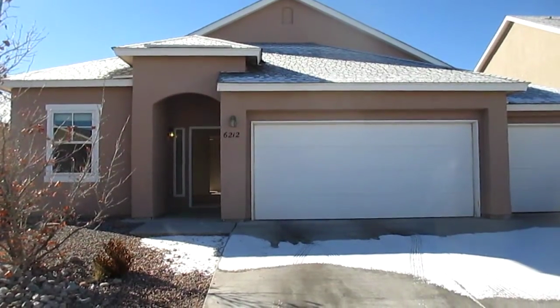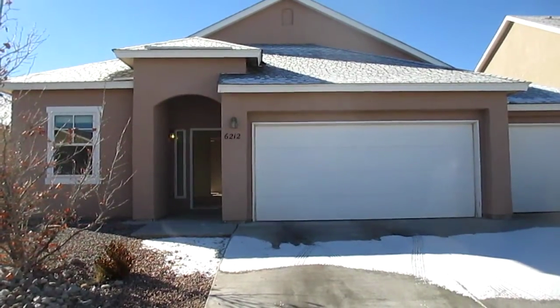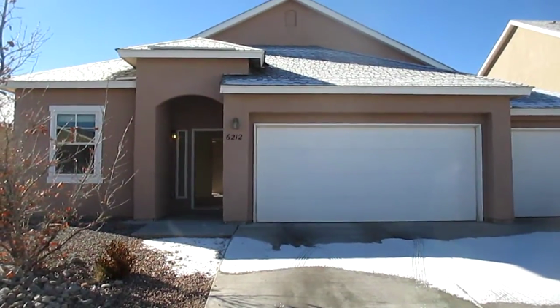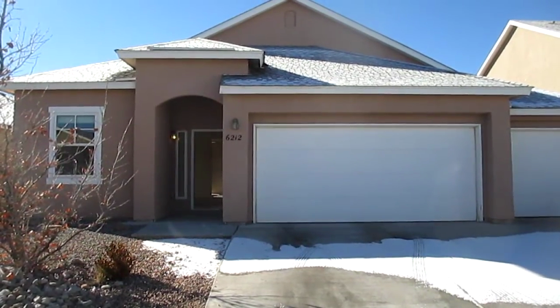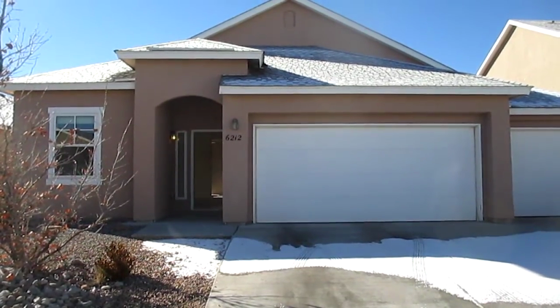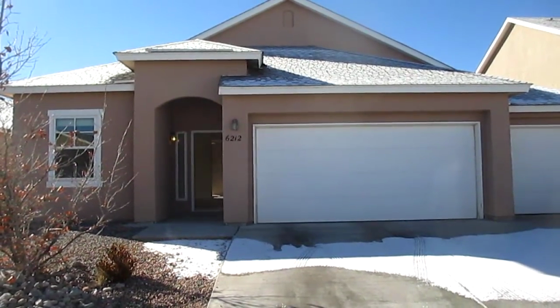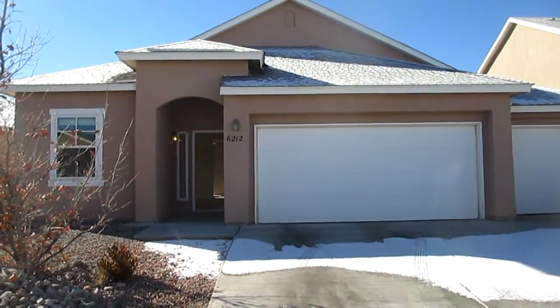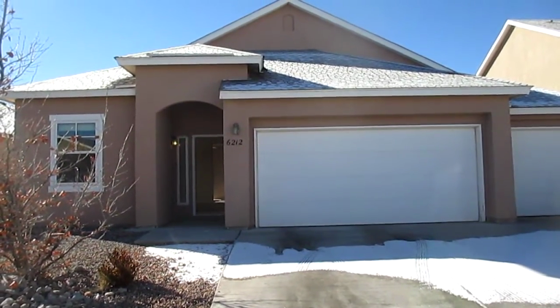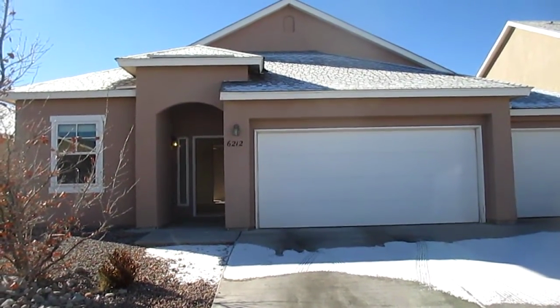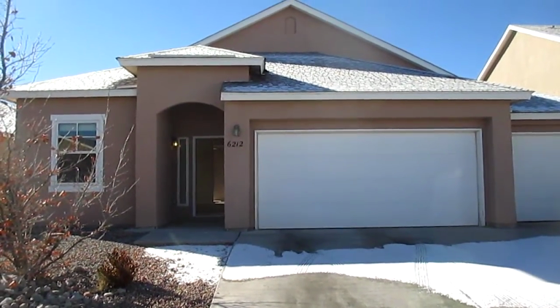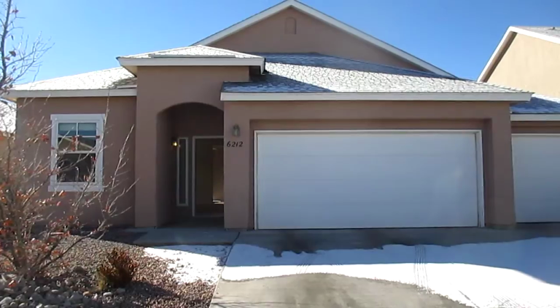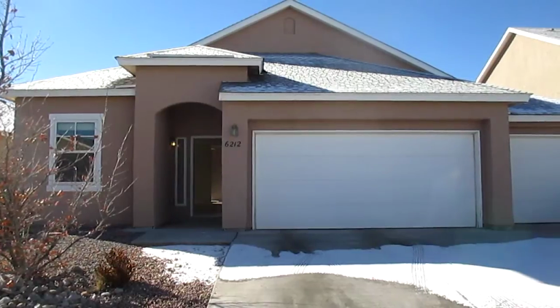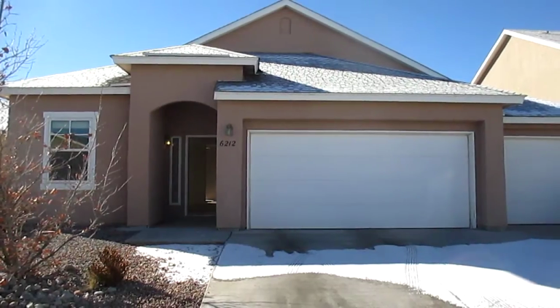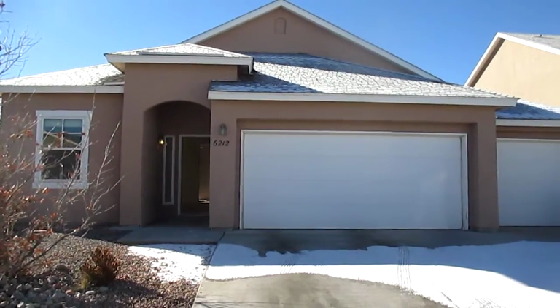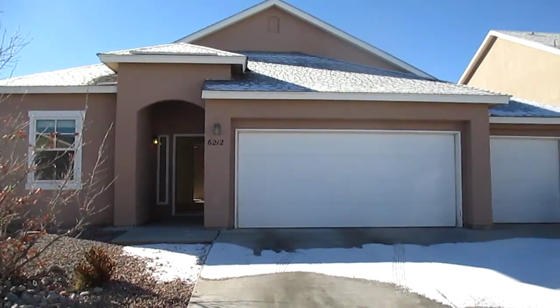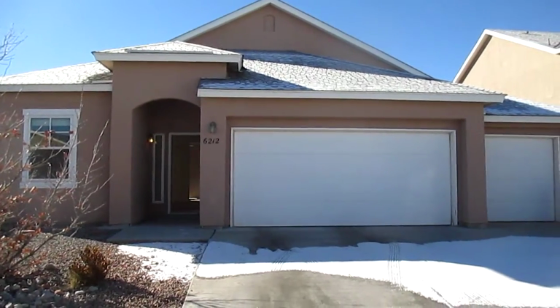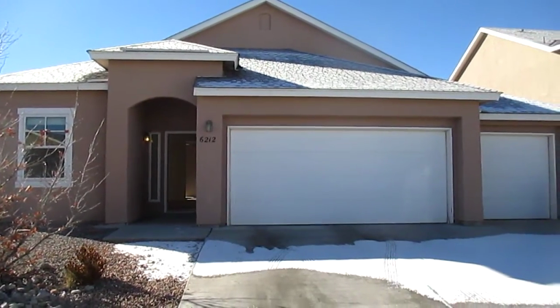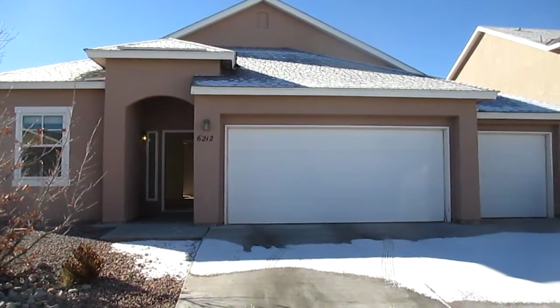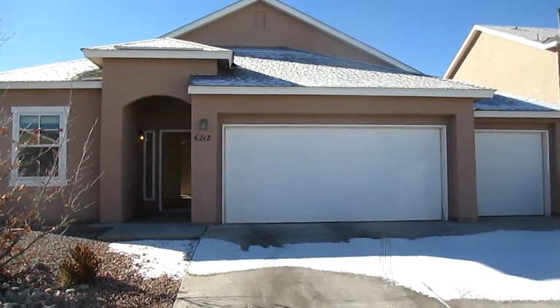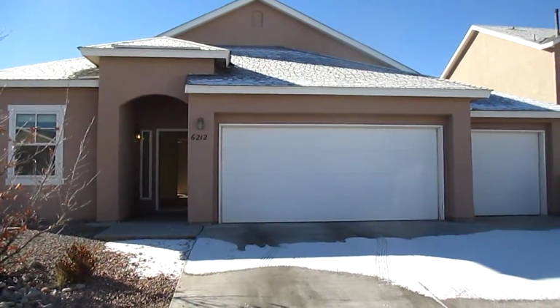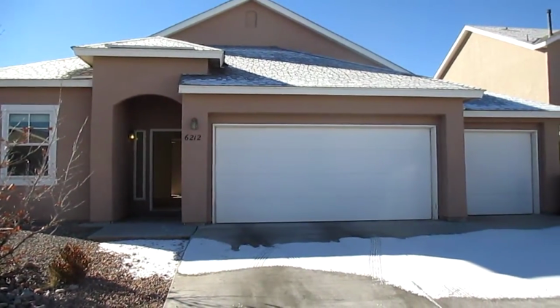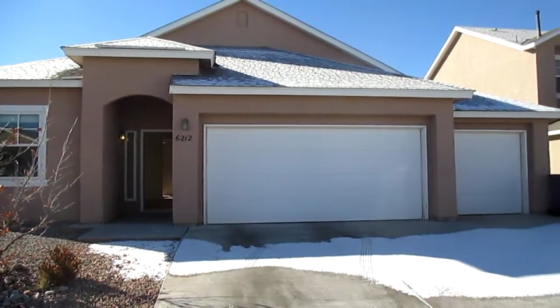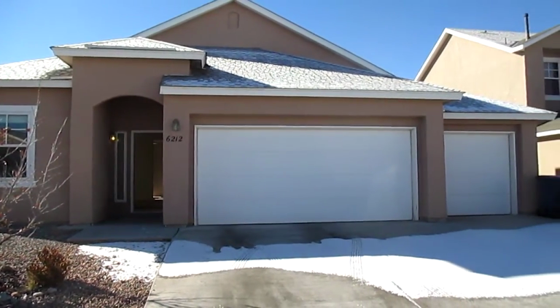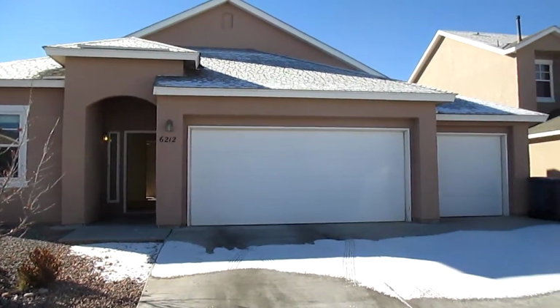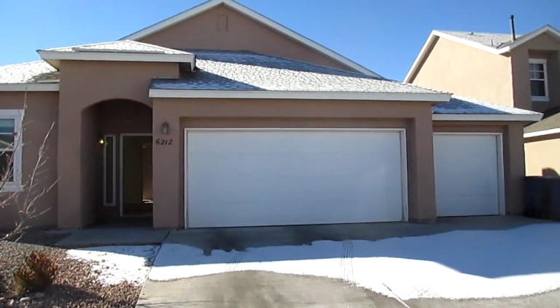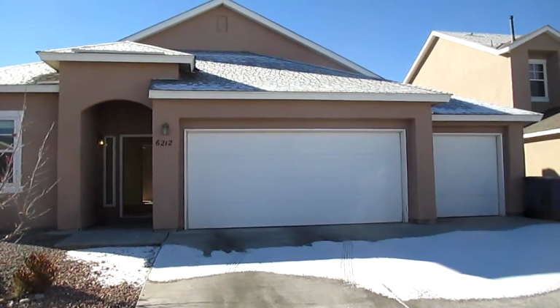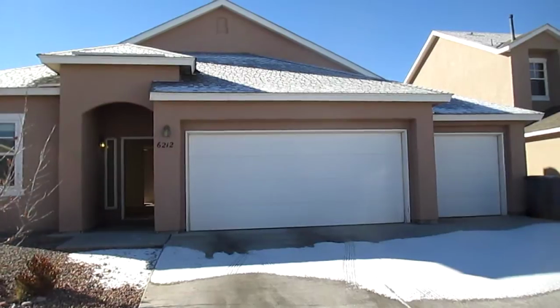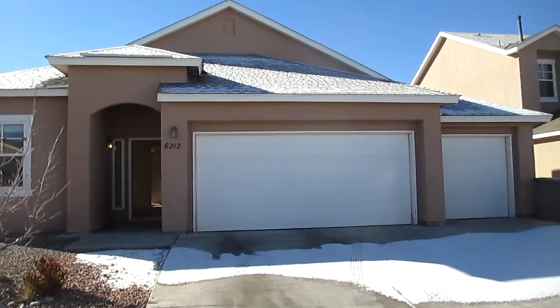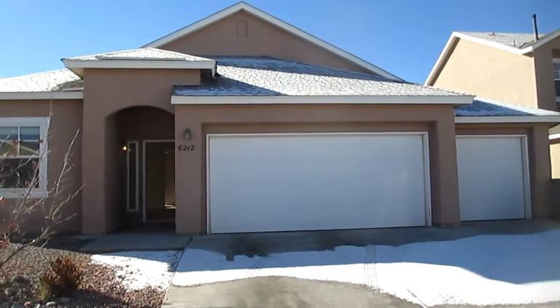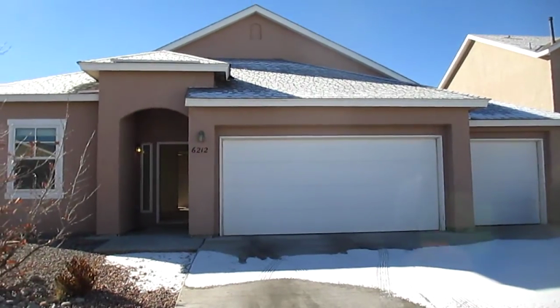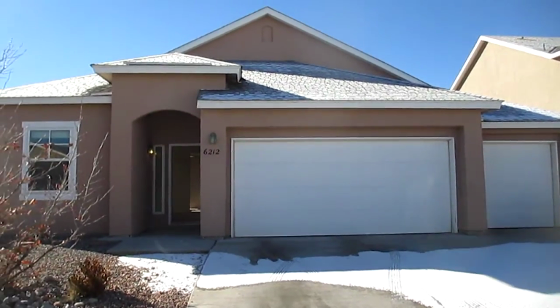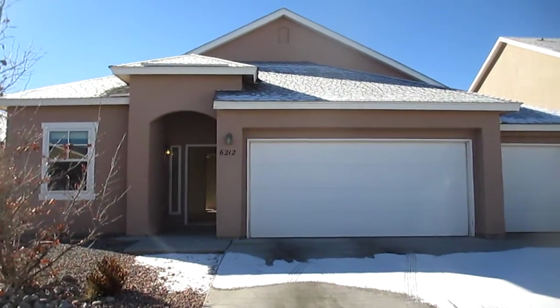Hi, my name is Dan. I'd like to welcome you to a video tour of 6212 Calle Vizcaya in northwest Albuquerque.